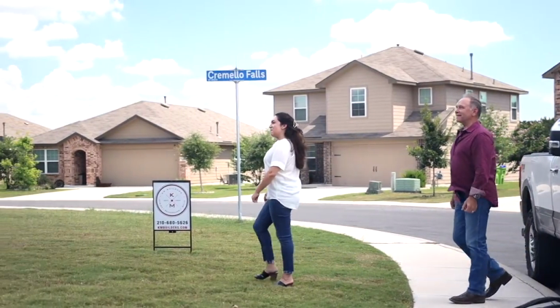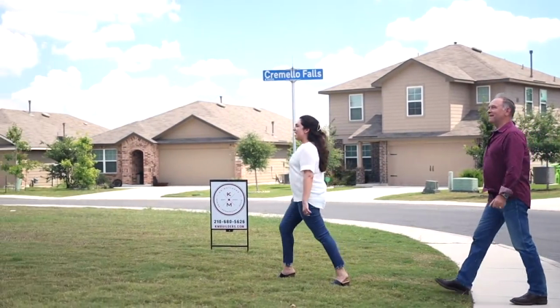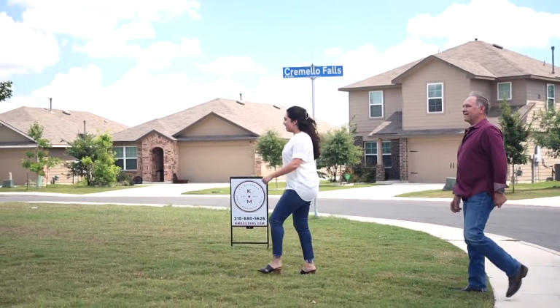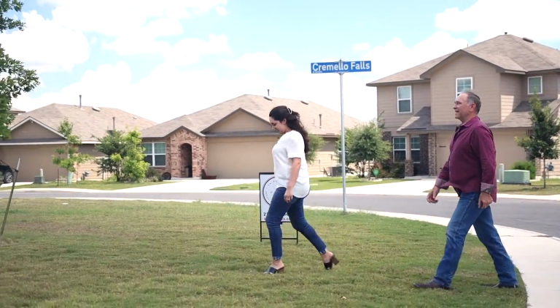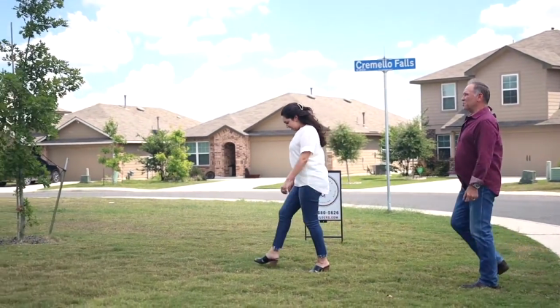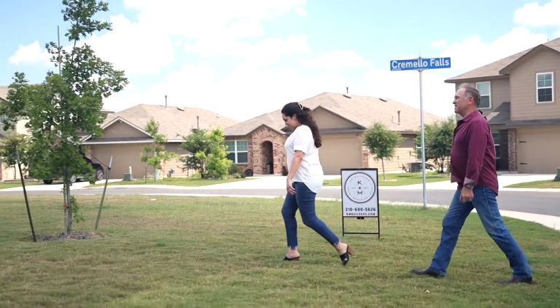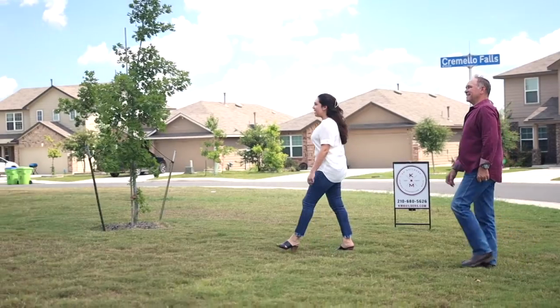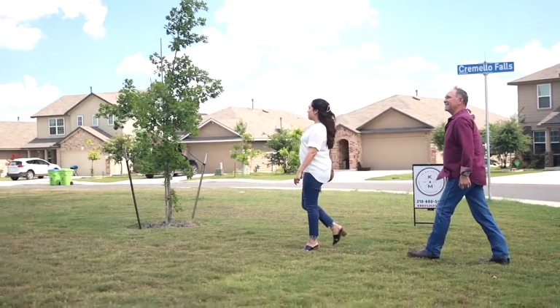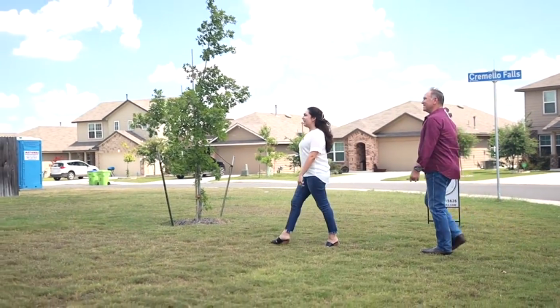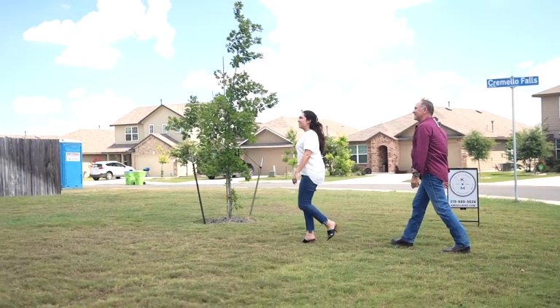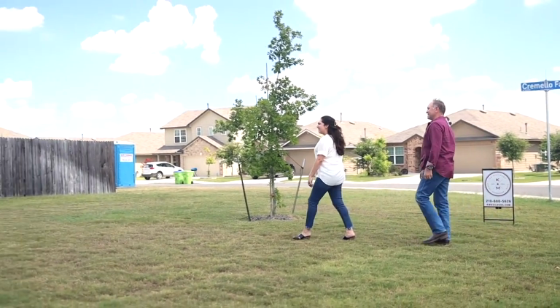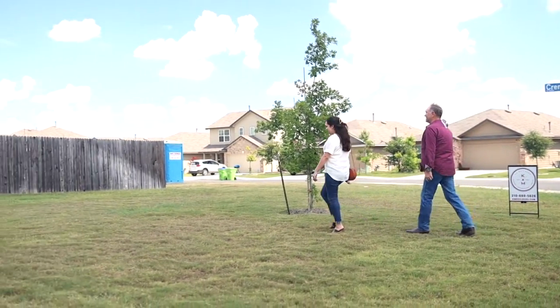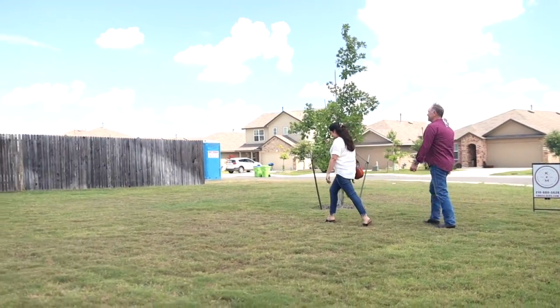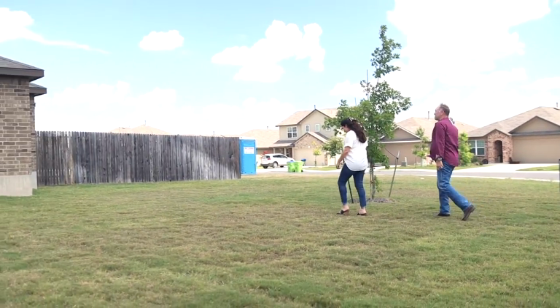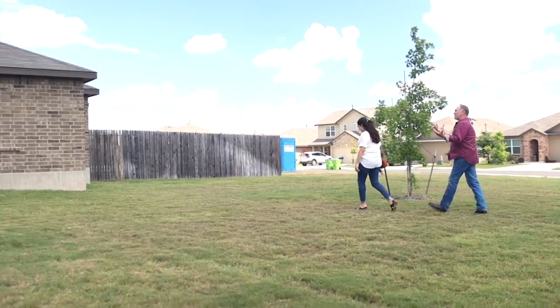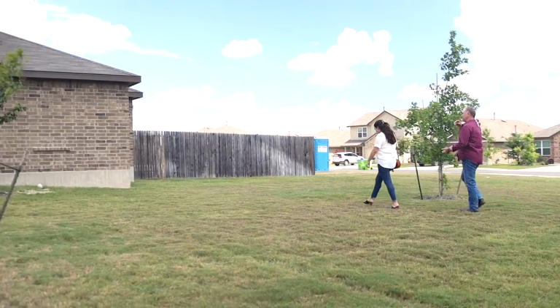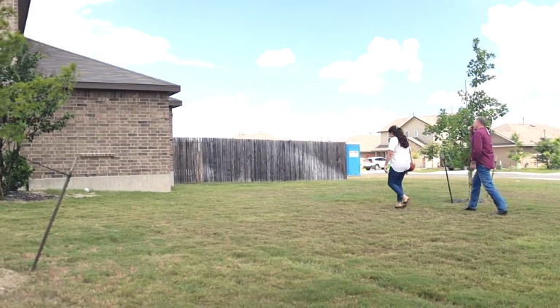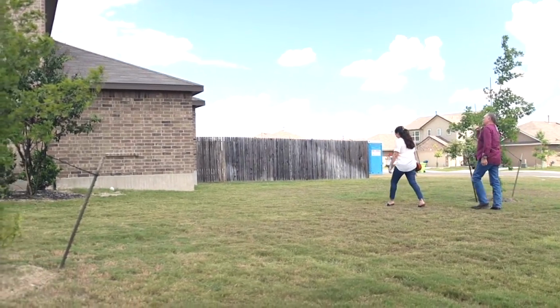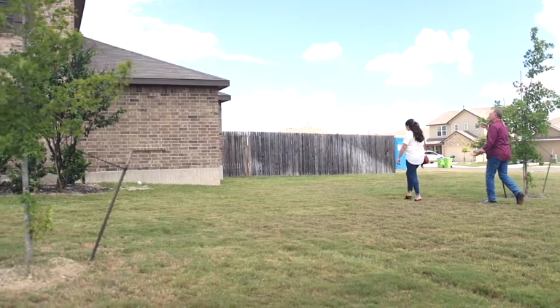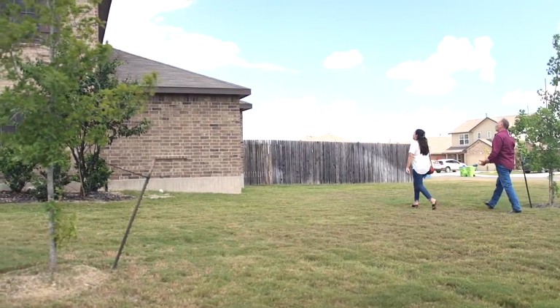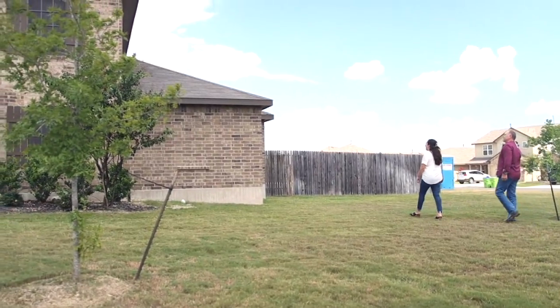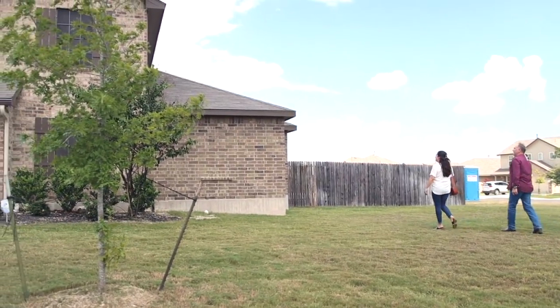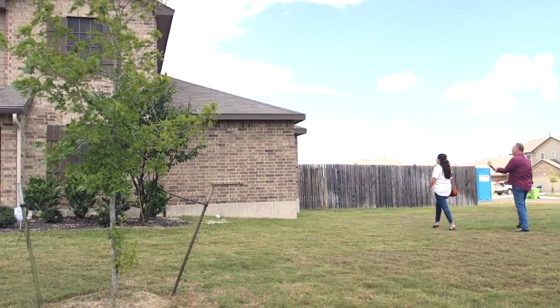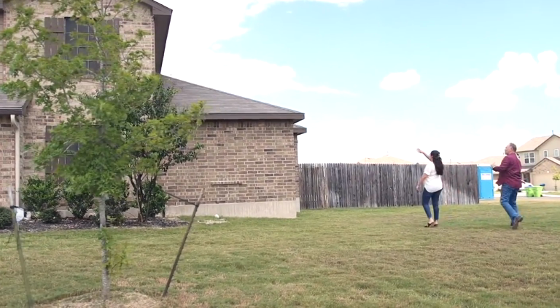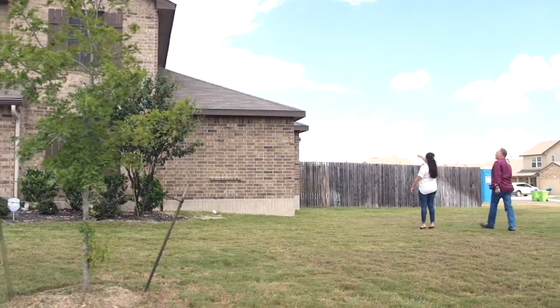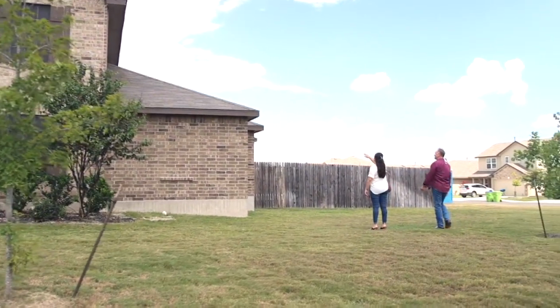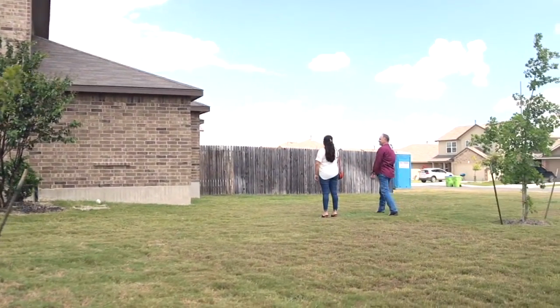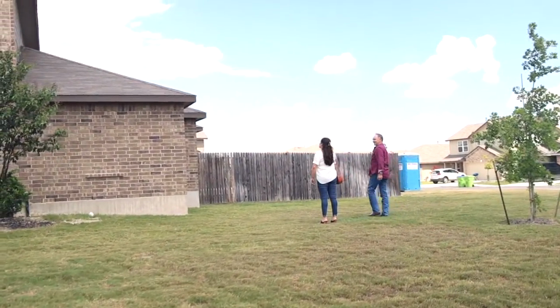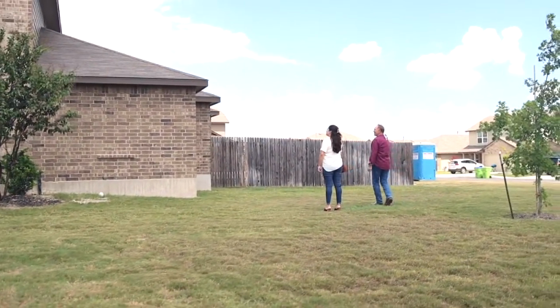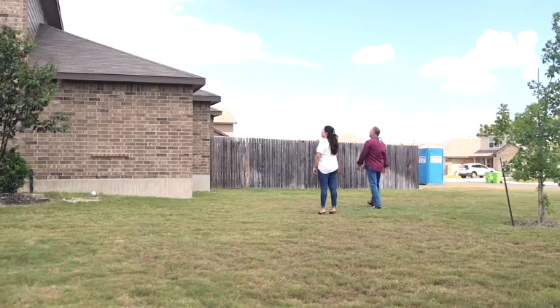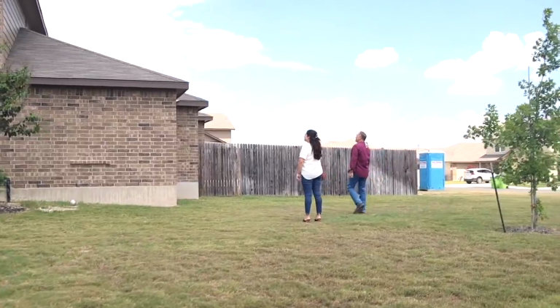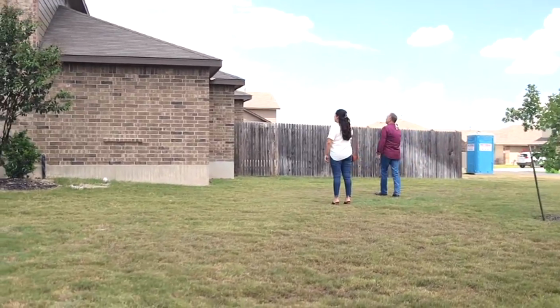Look at that. My goodness. Now that's a room addition — you can't even really tell. That's the best compliment. What did it look like before? Even for us, it's hard to remember. The roof line just looks so natural to the home.